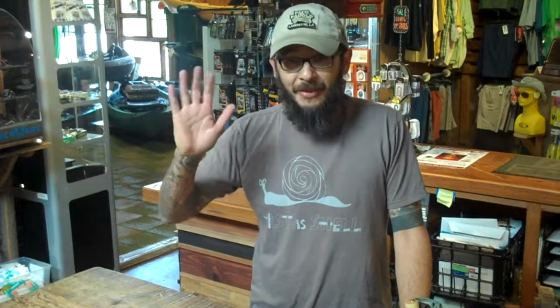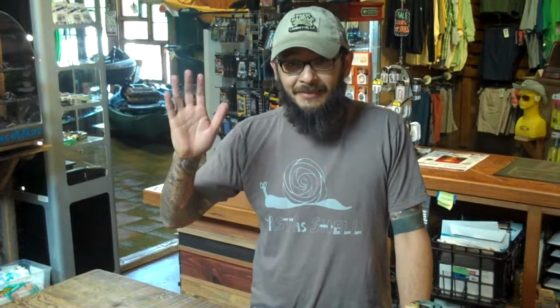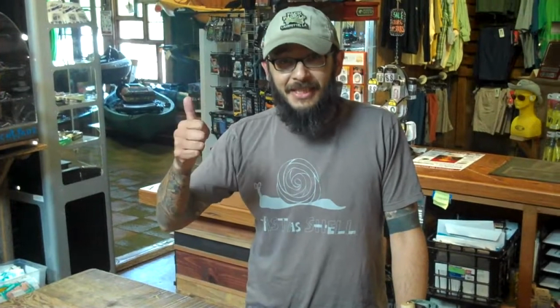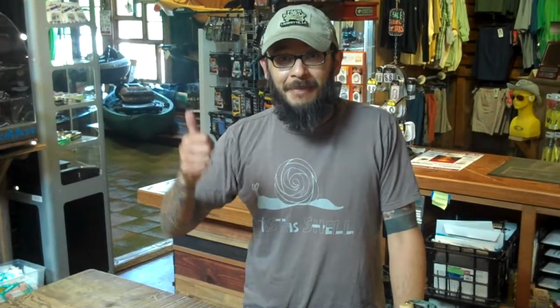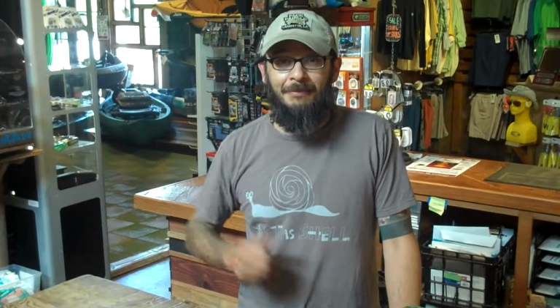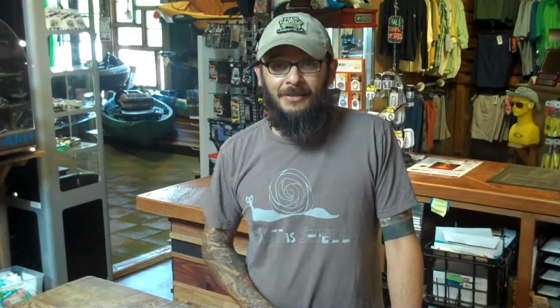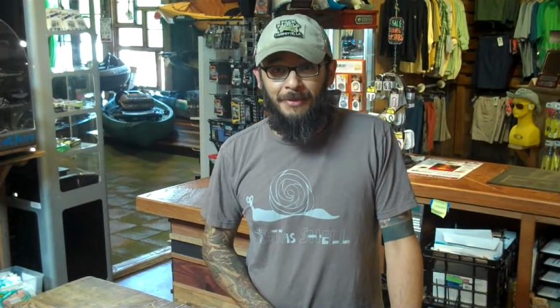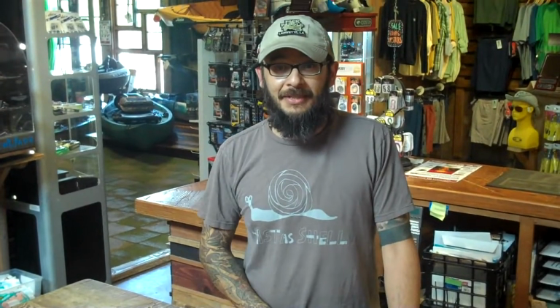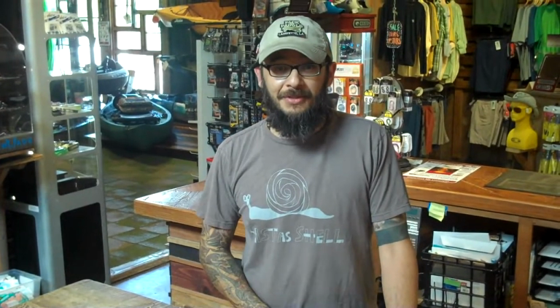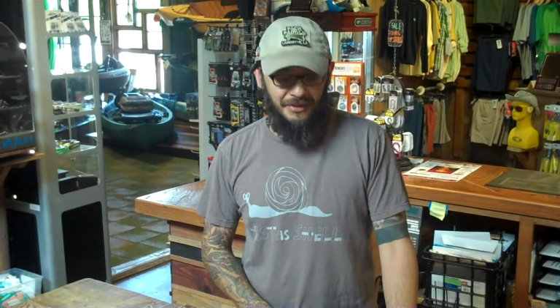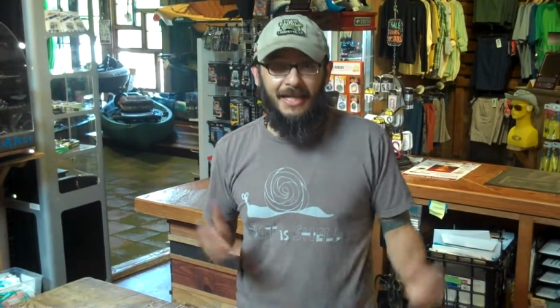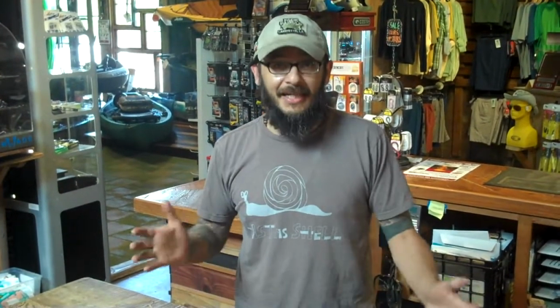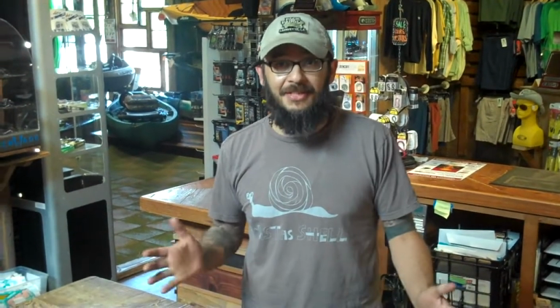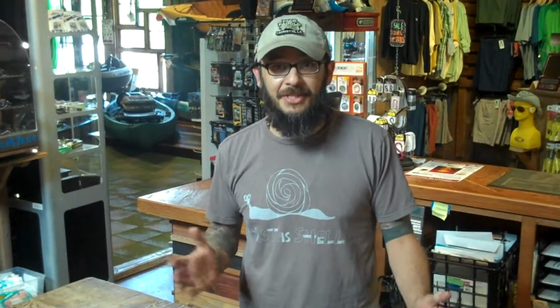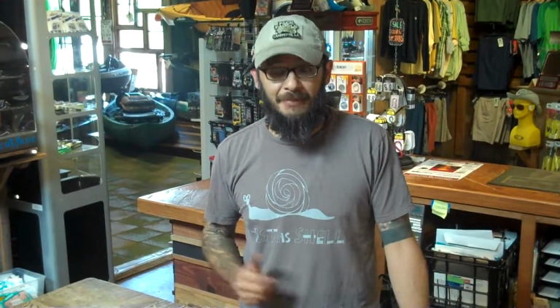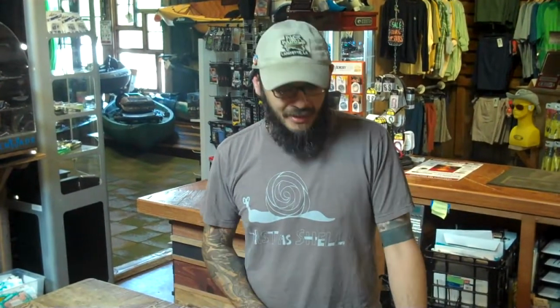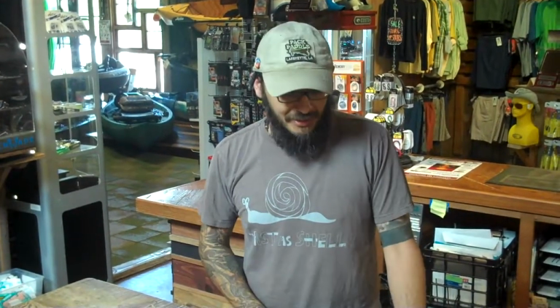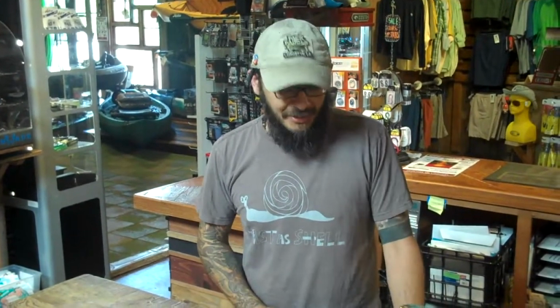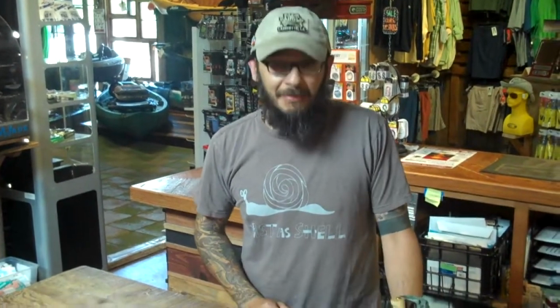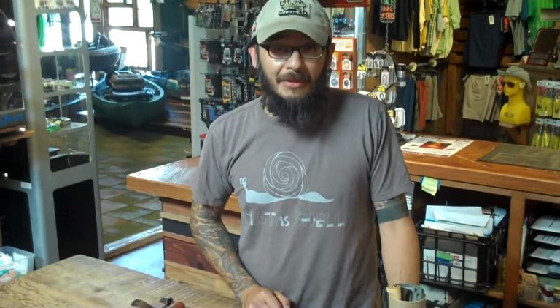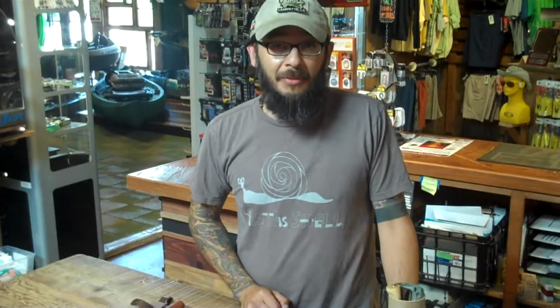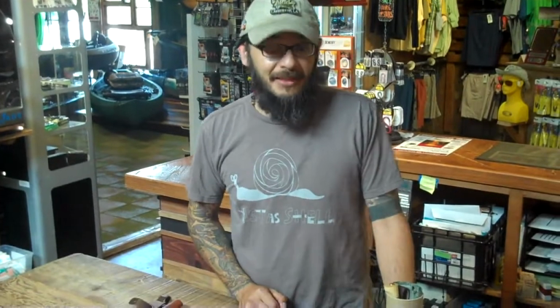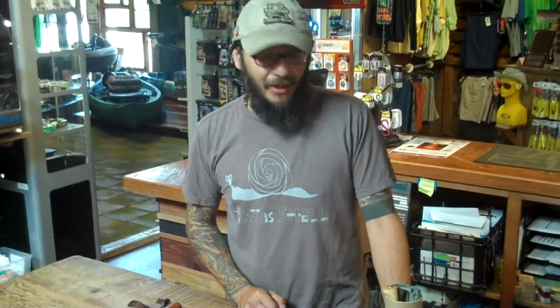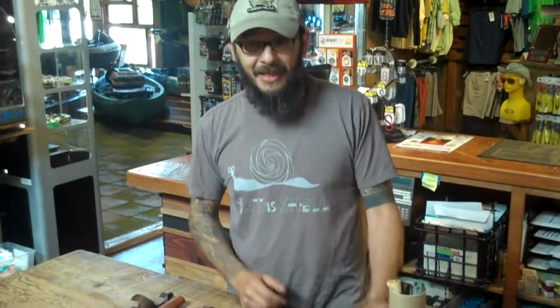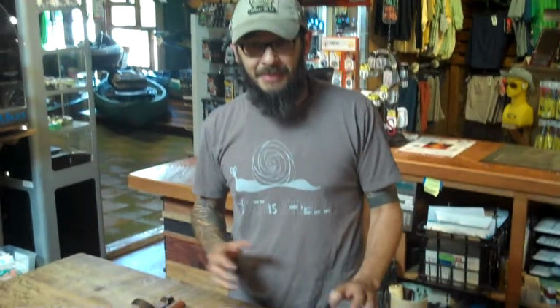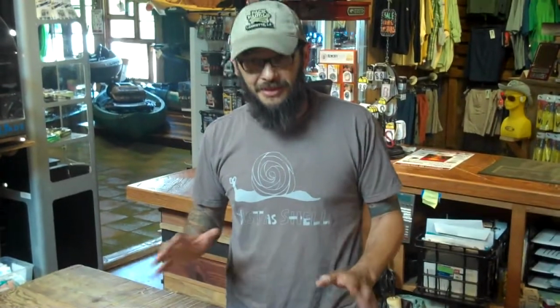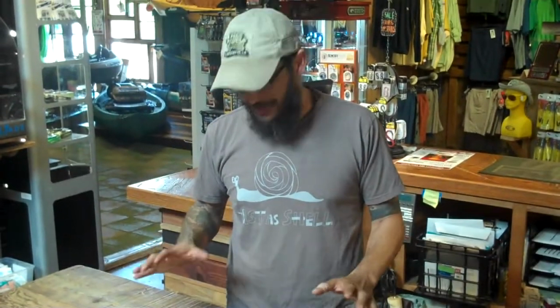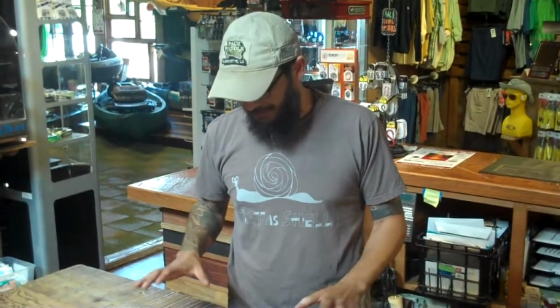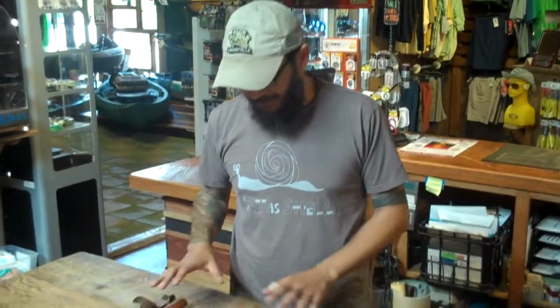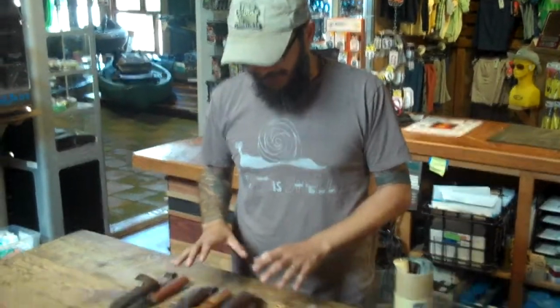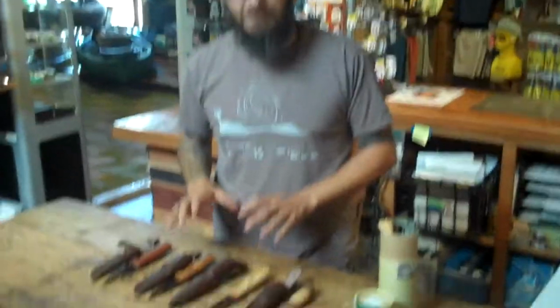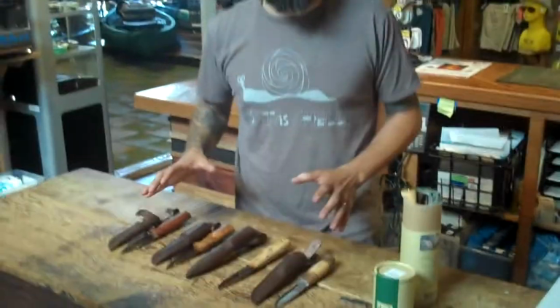Hello again, Skip from Pack and Paddle. Proud to introduce Hella Knives here in the shop. These things are made in Norway. They are made to be used, even though they're beautiful.